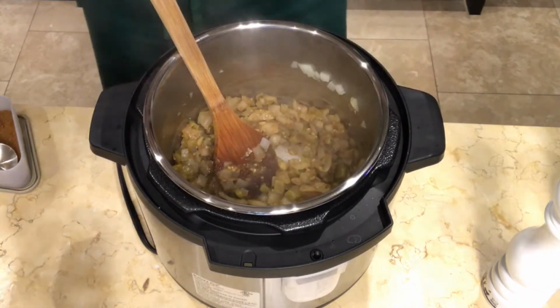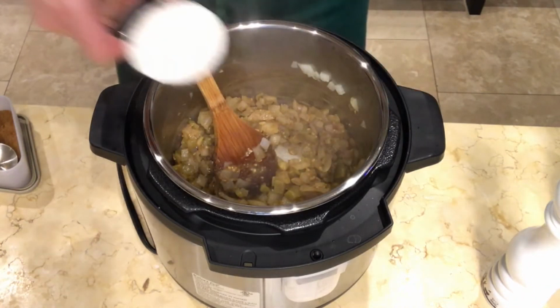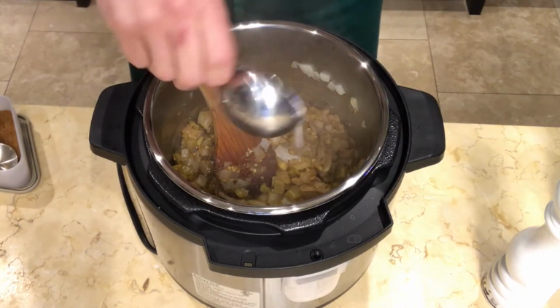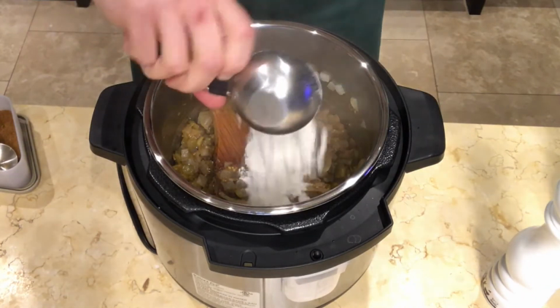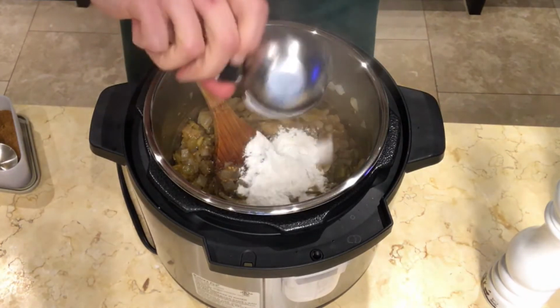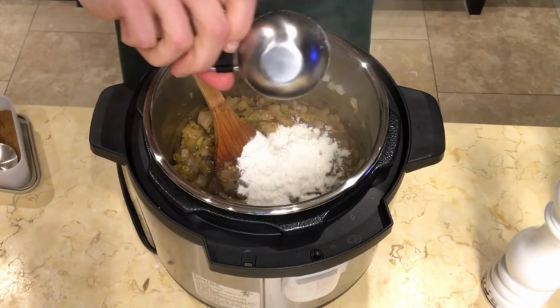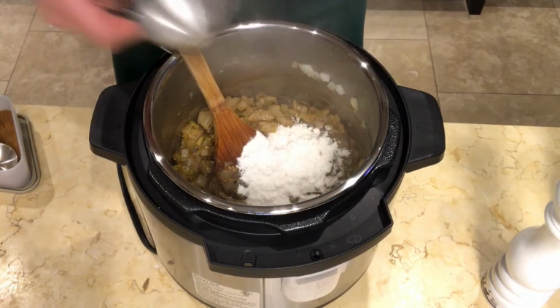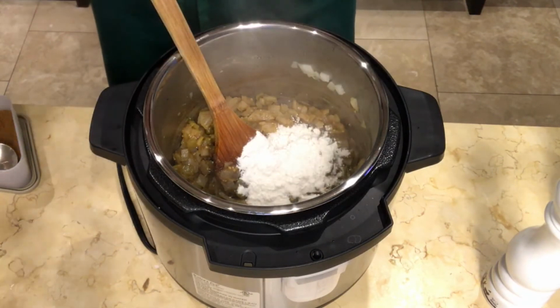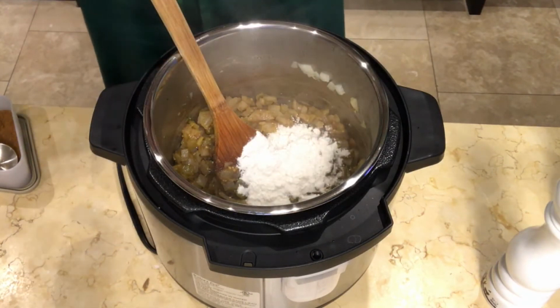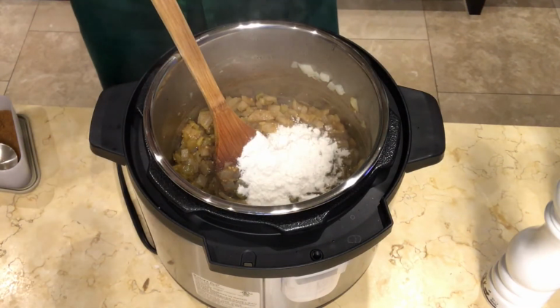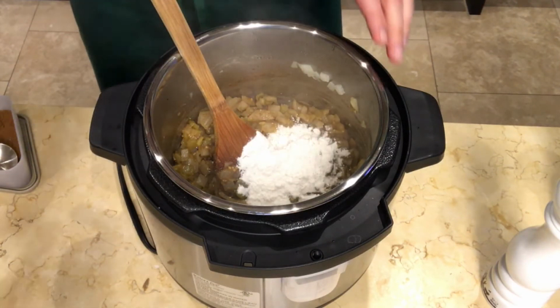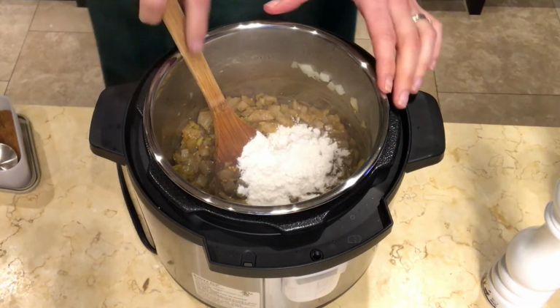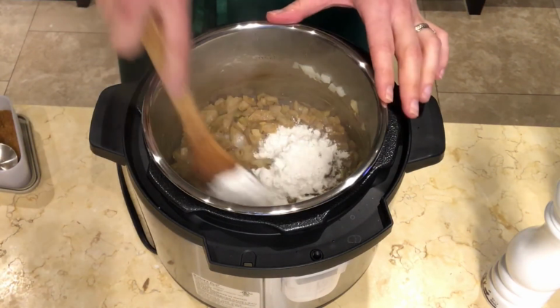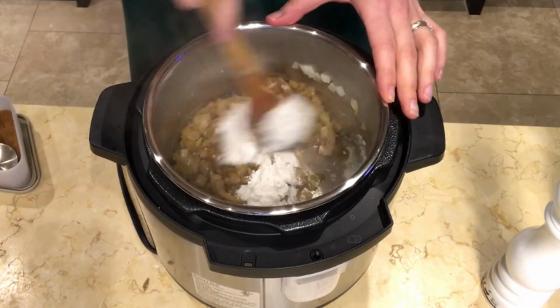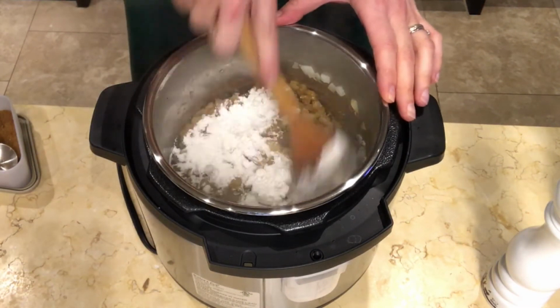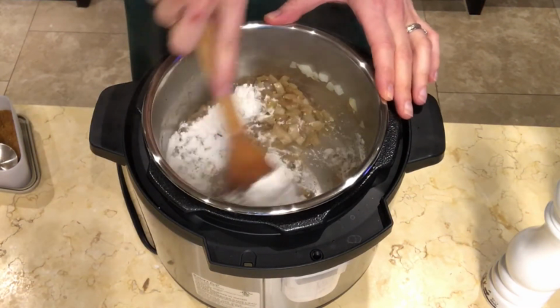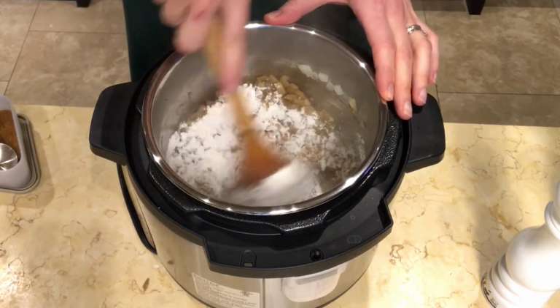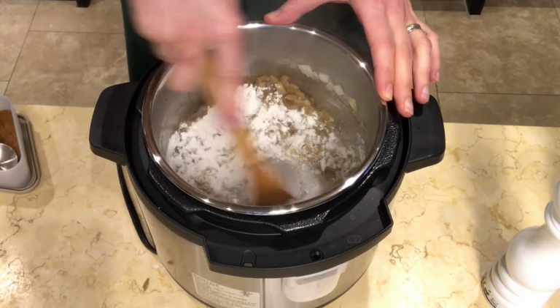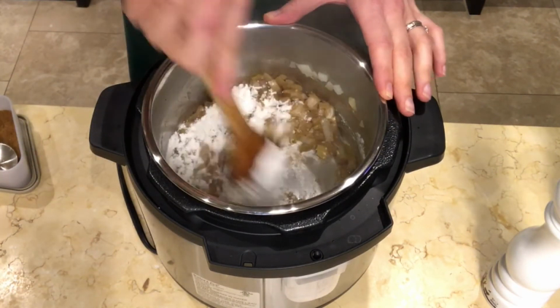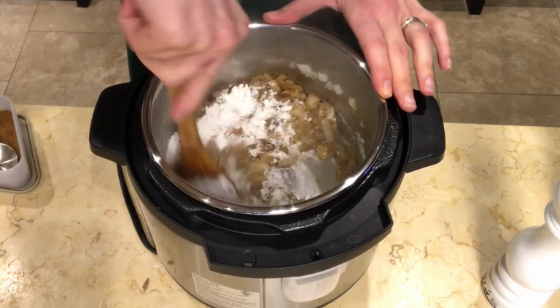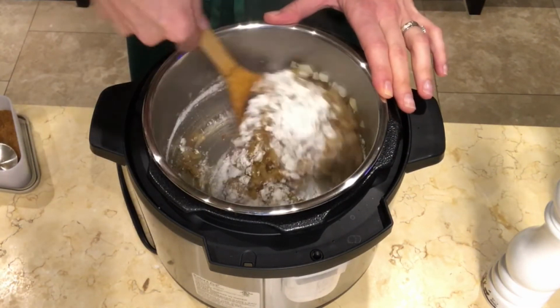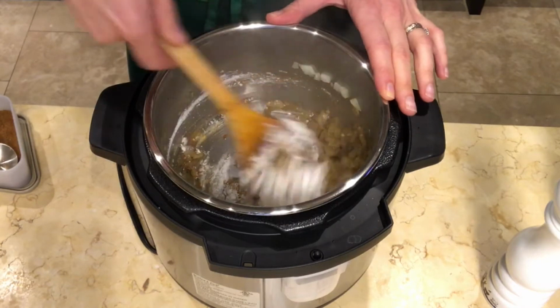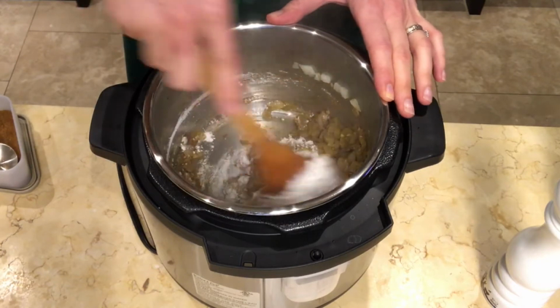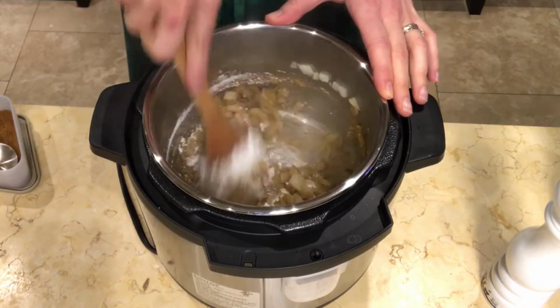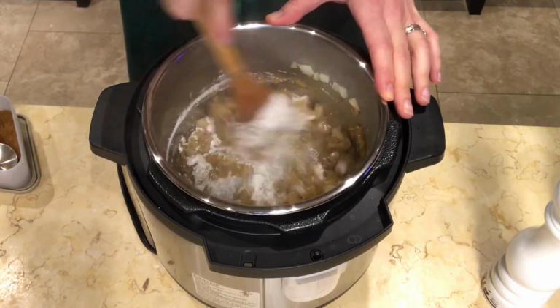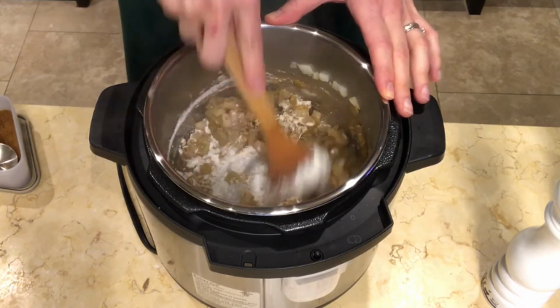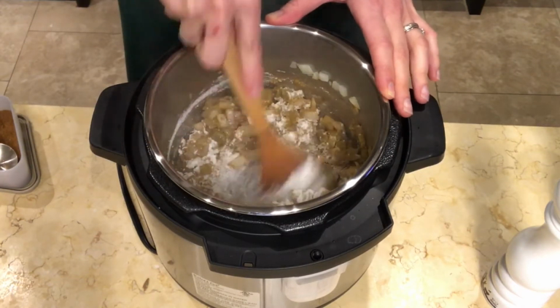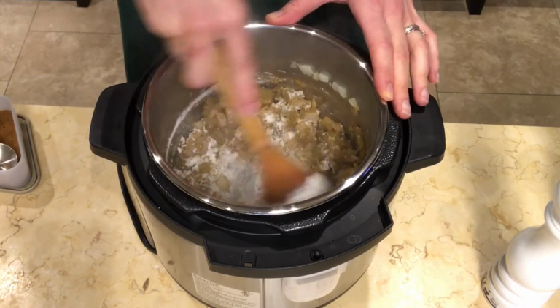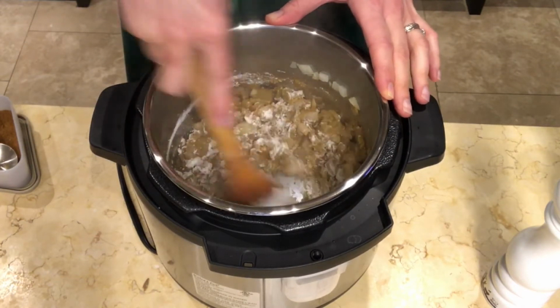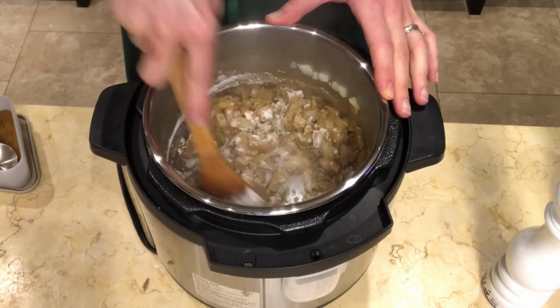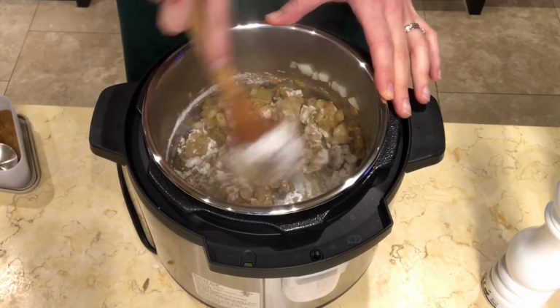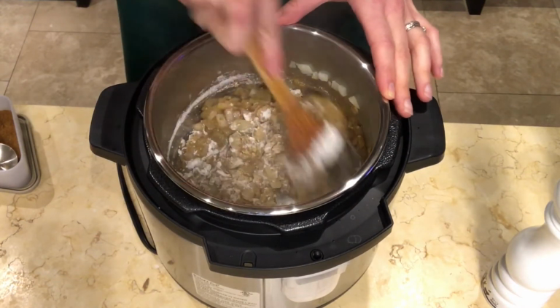Stir in the gluten-free flour blend — I will add the link to my recipe in the description box below — and stir well. Then add the beans that have been soaked in water for 4 to 6 hours.